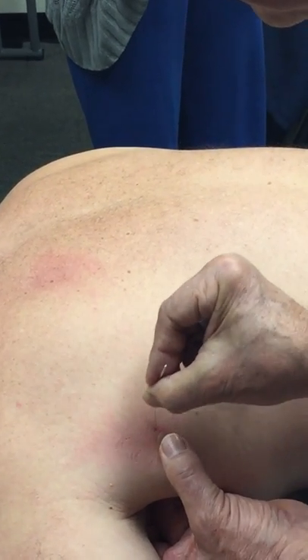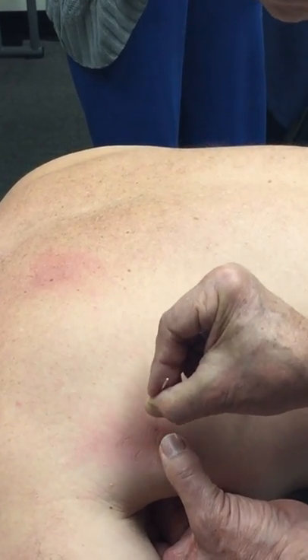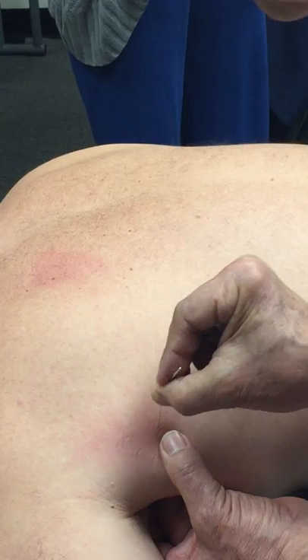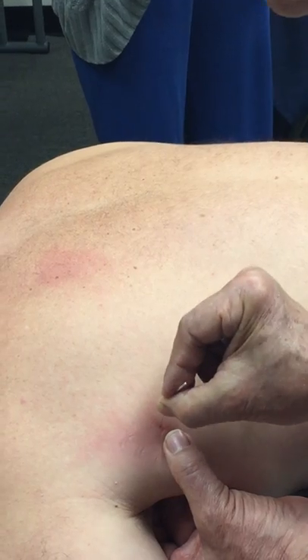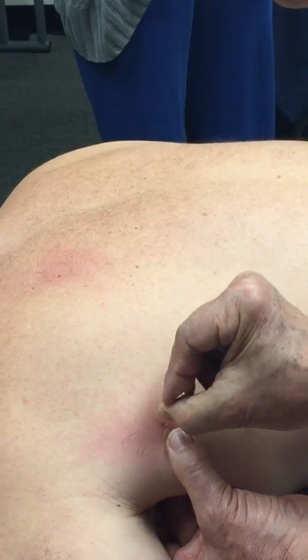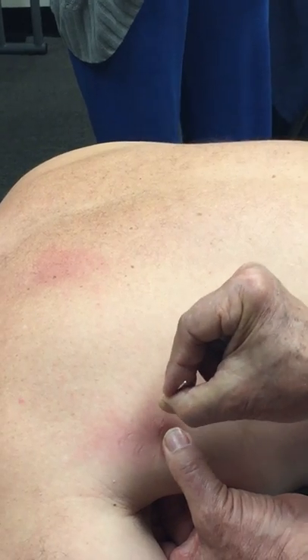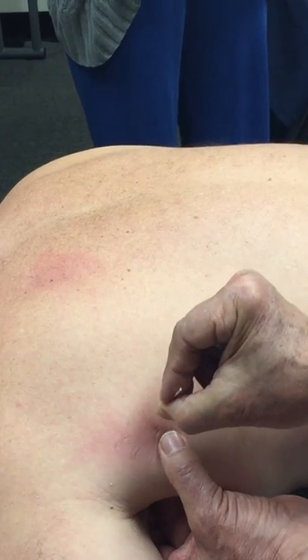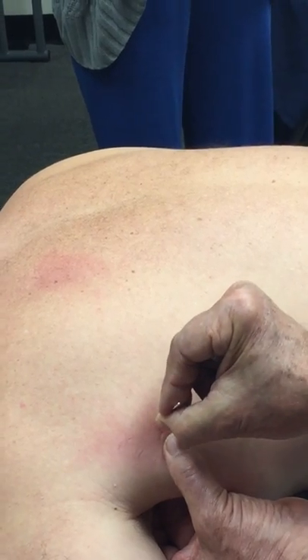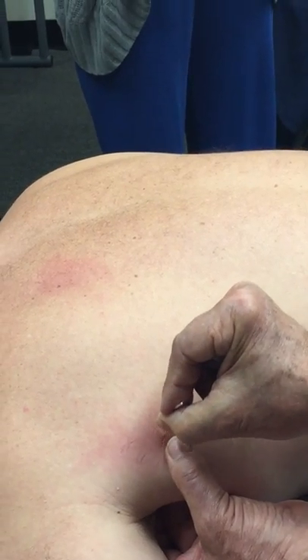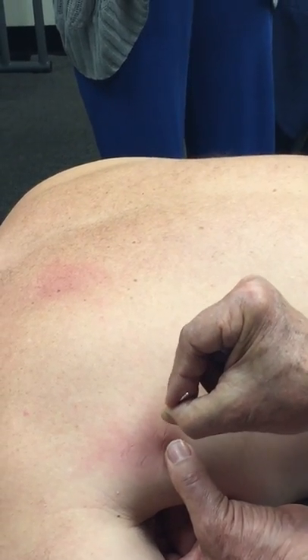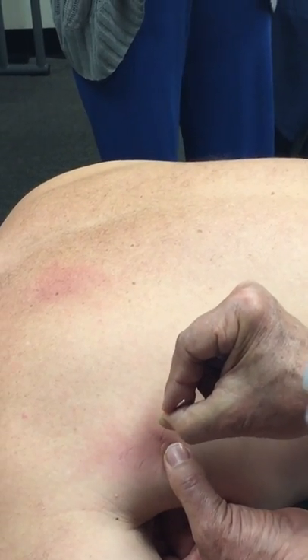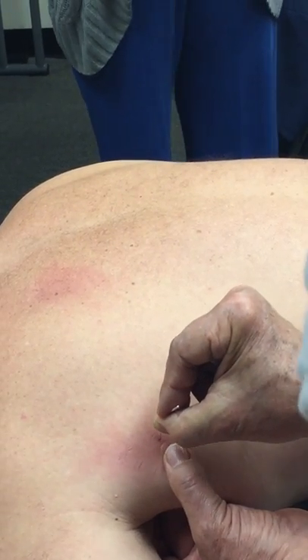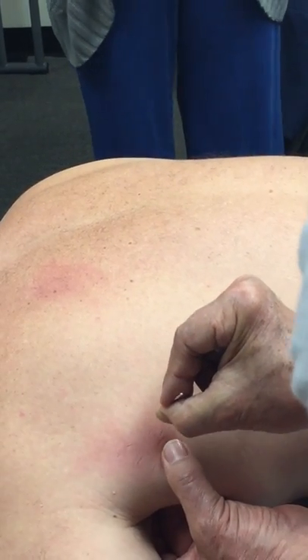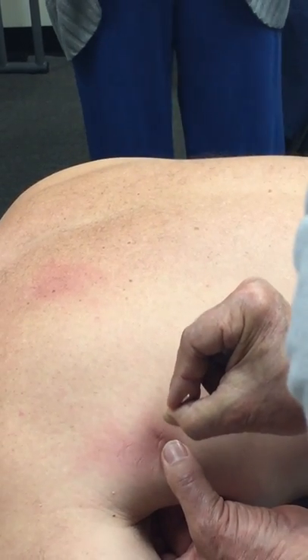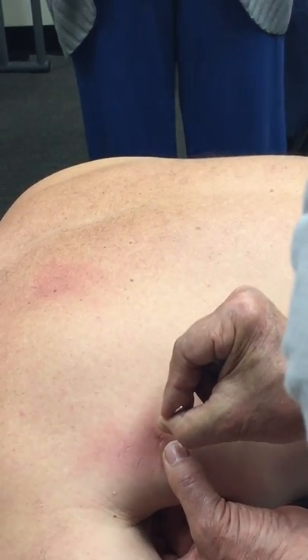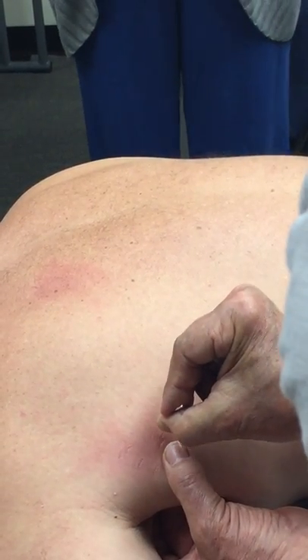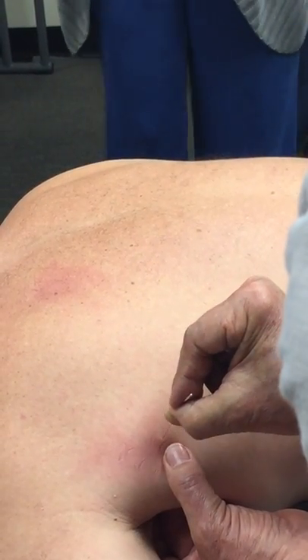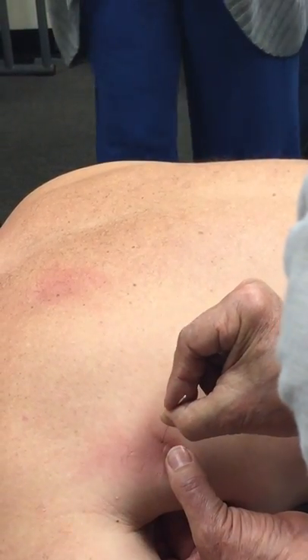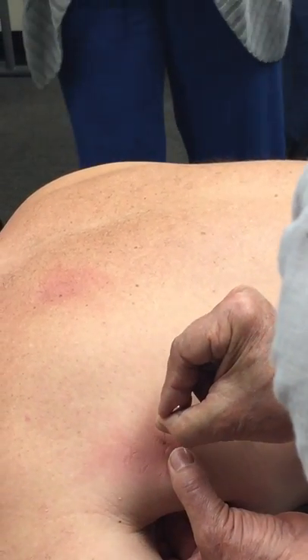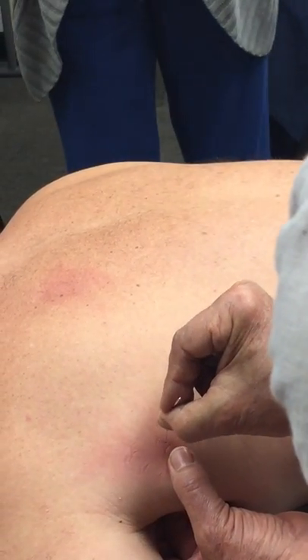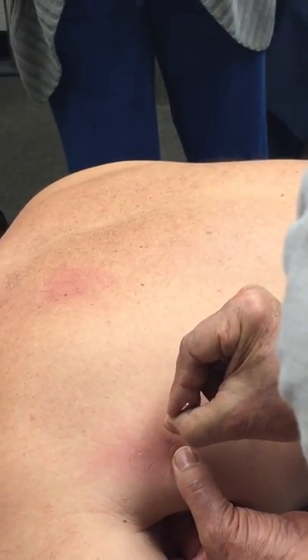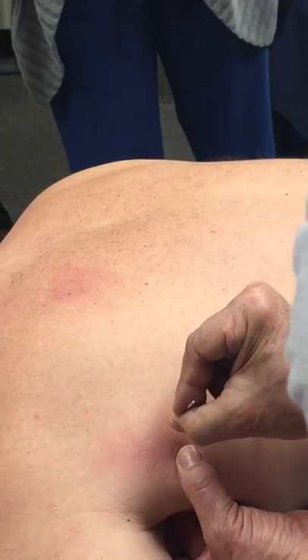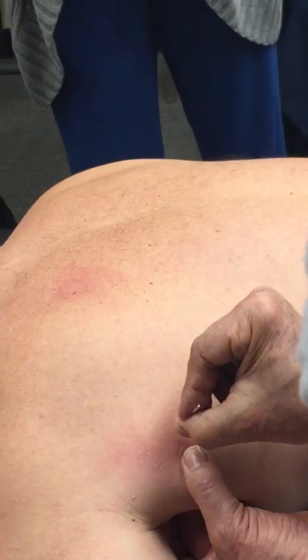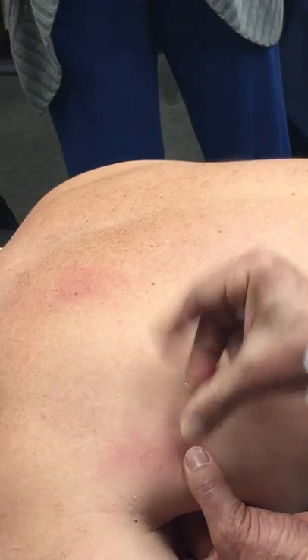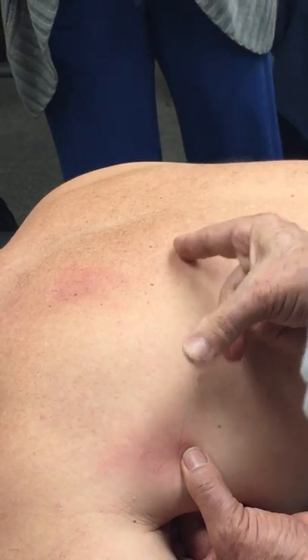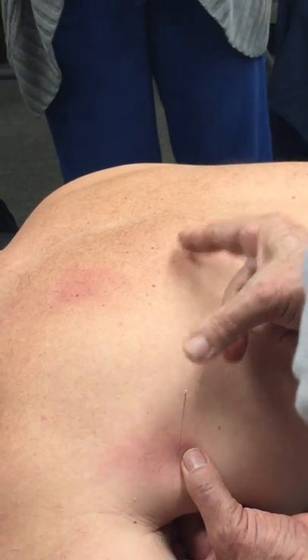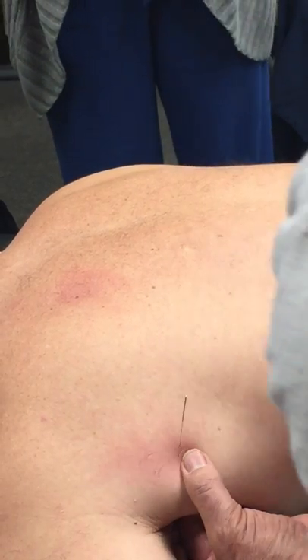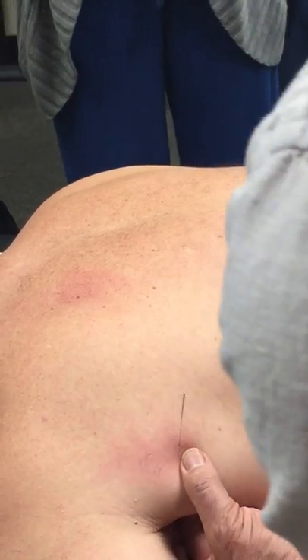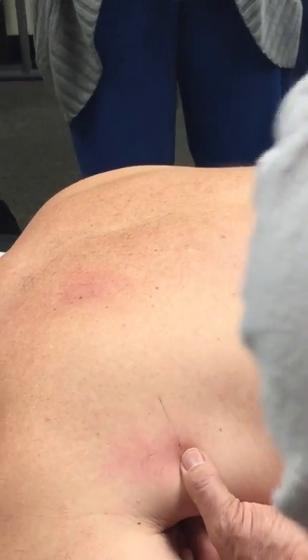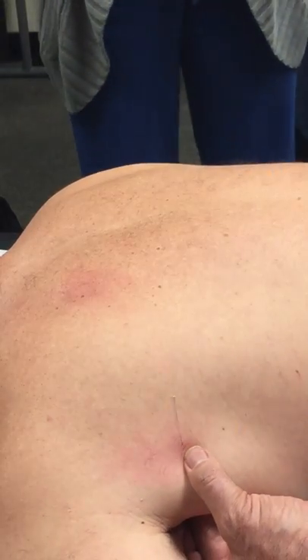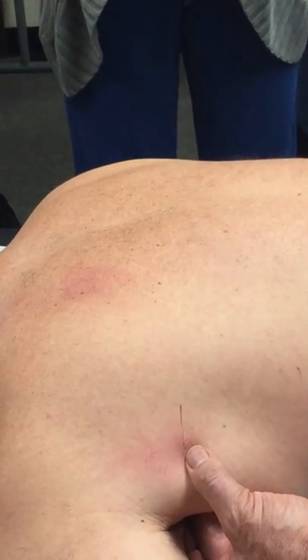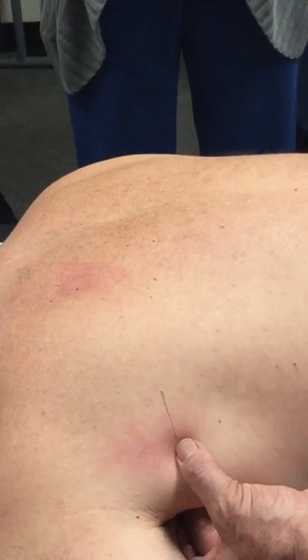Sometimes you've got to — if you know you're on the right spot, you're really going to fish for it. And that was better. Sometimes you'll feel a twitch, not always.